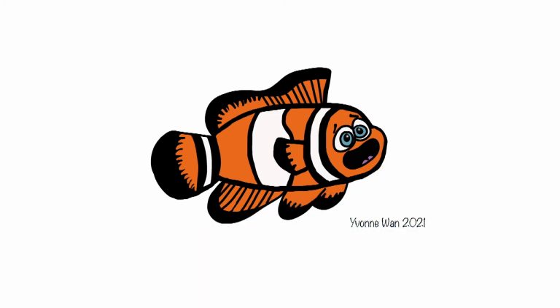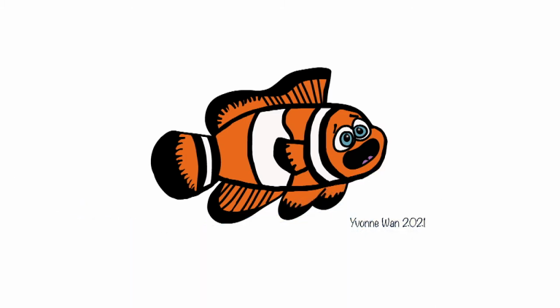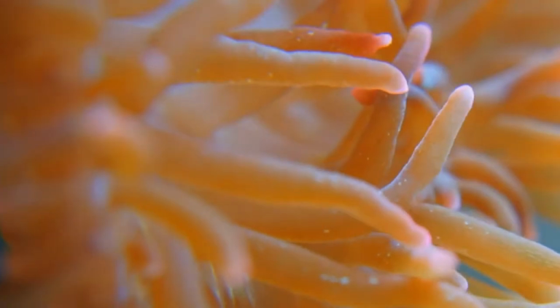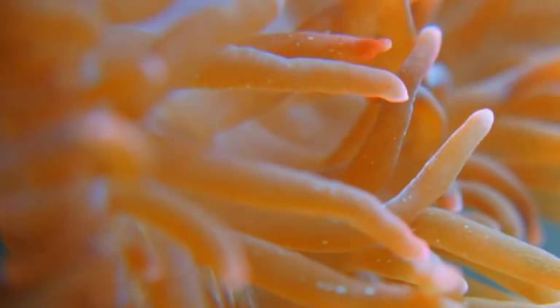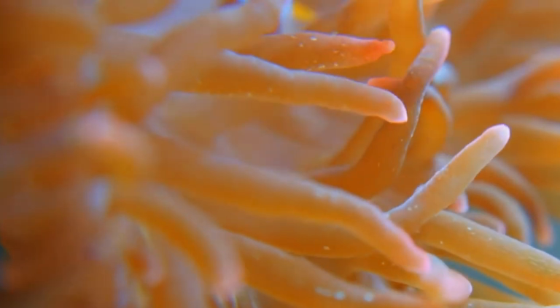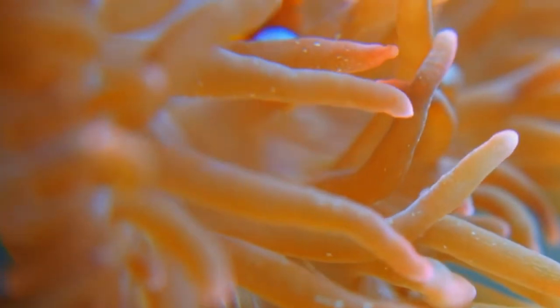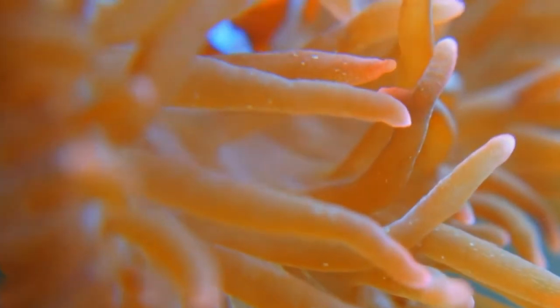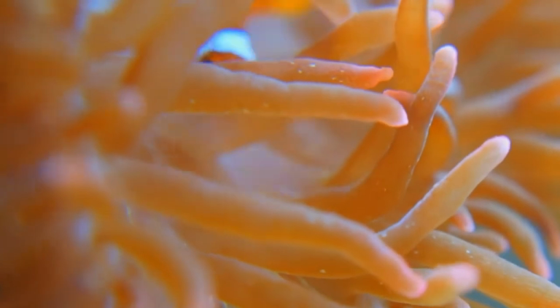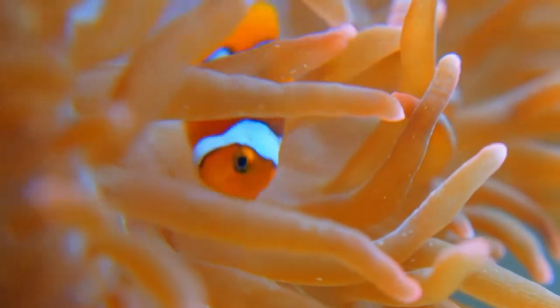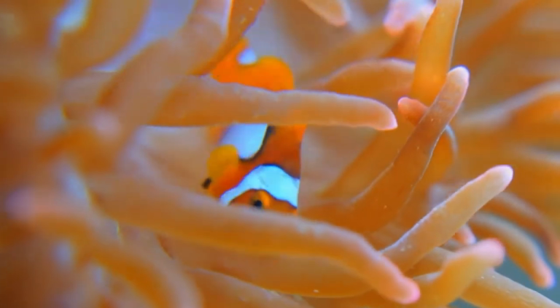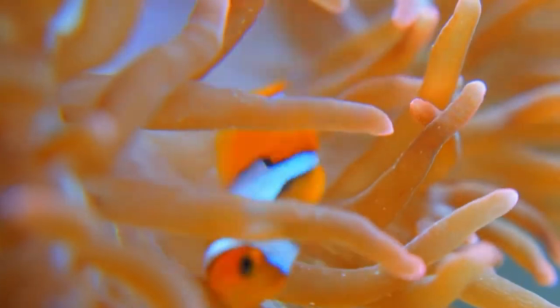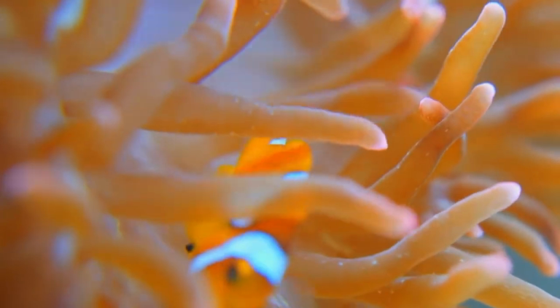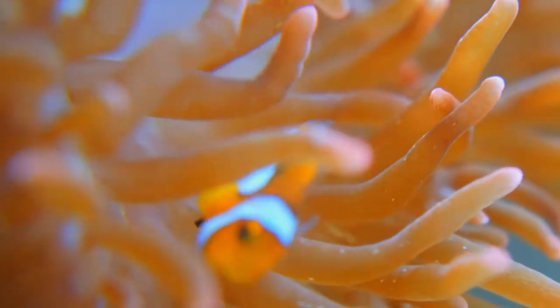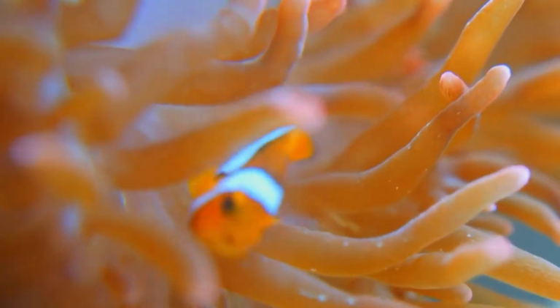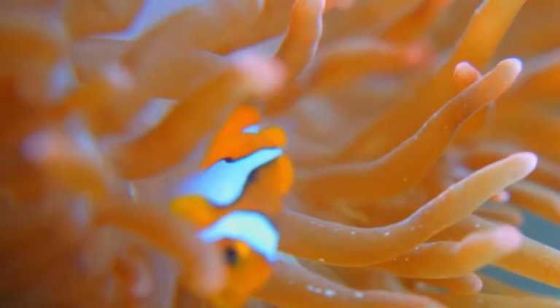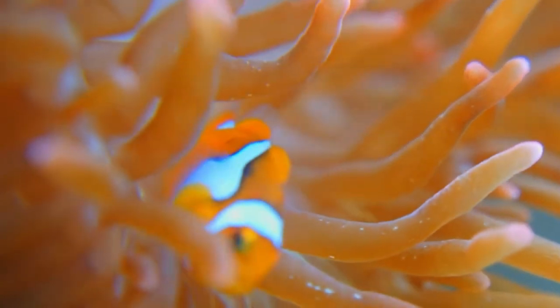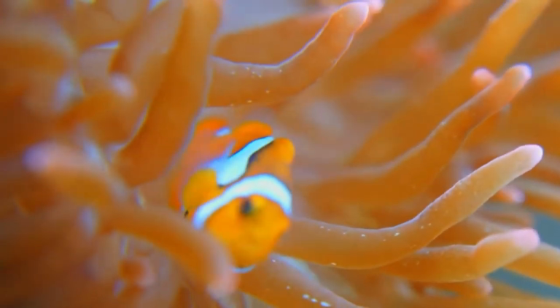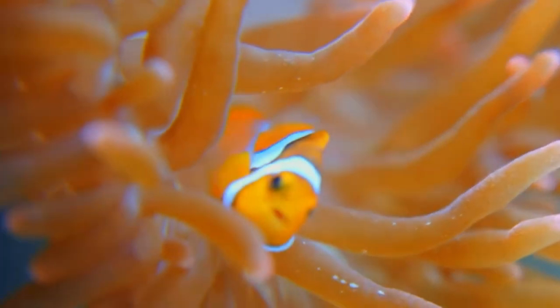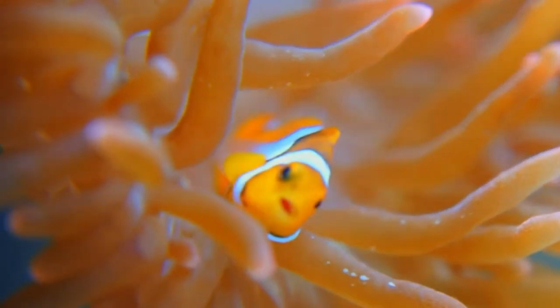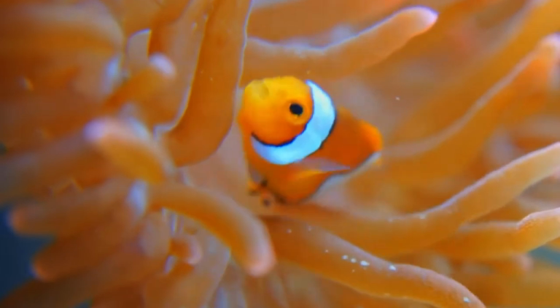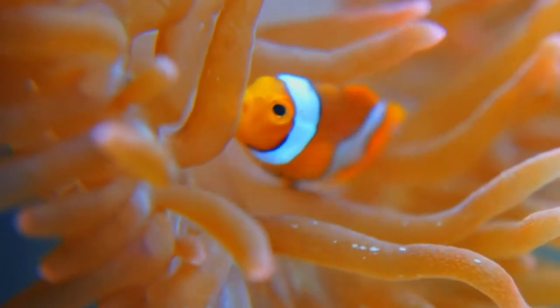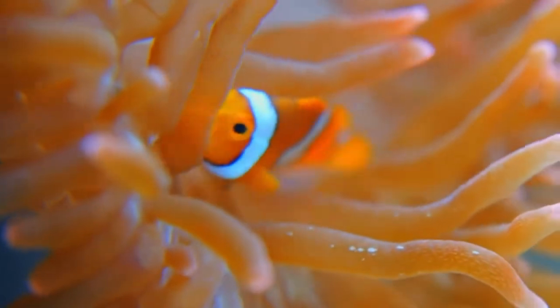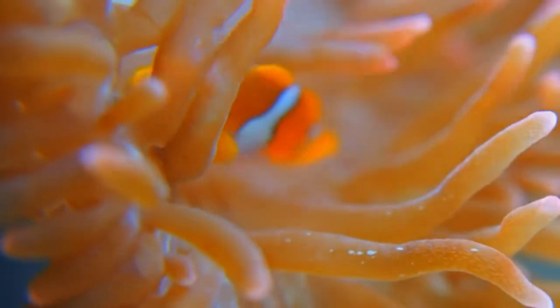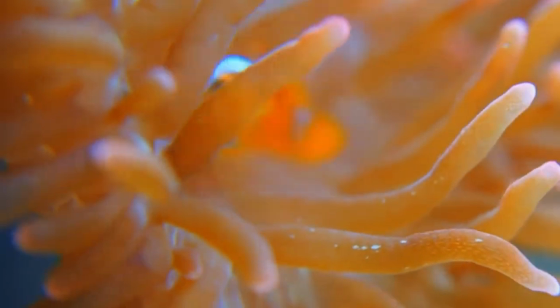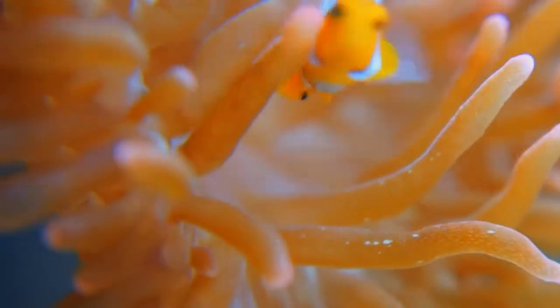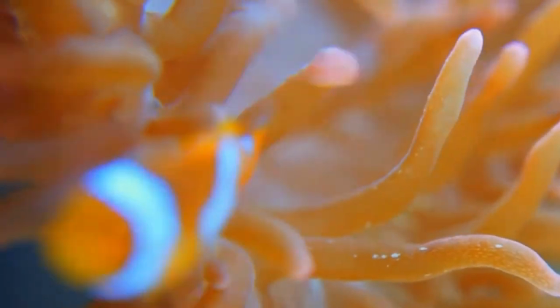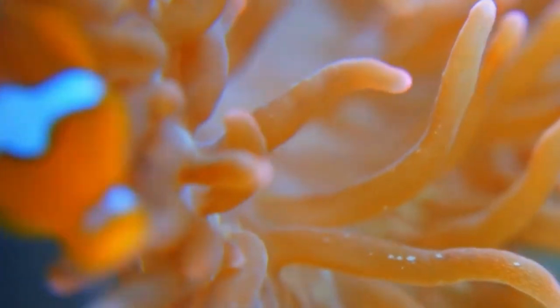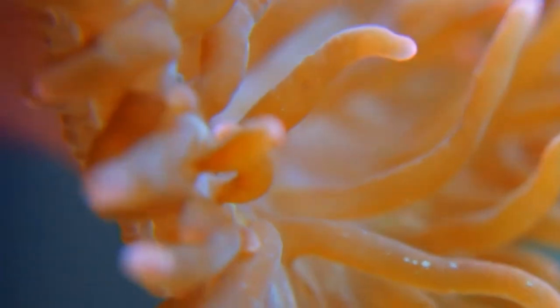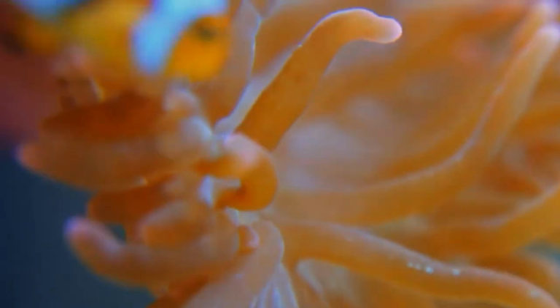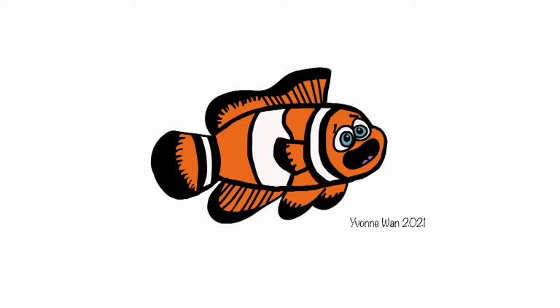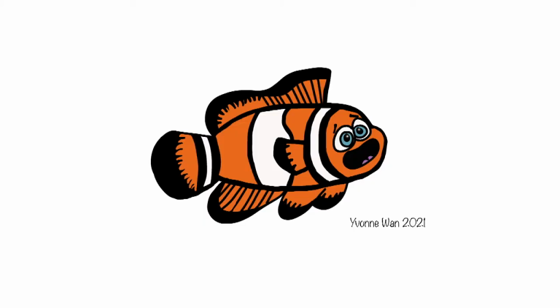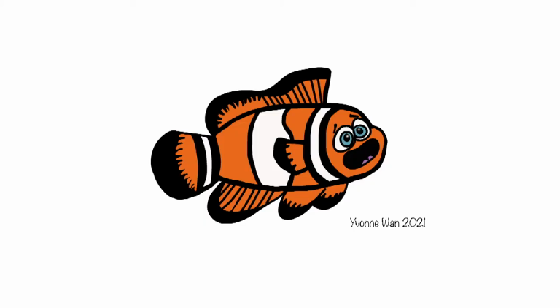Clownfish are known as bright orange fish with three vertical stripes or bars down their sides. There are many different types of clownfish. We are going to draw an animated version of a clownfish like this.